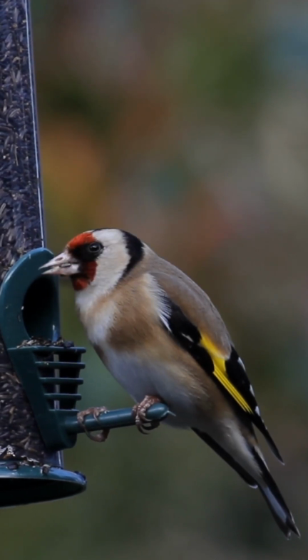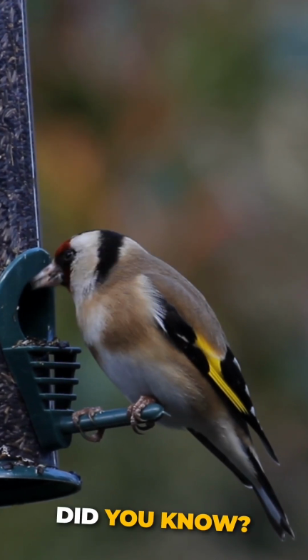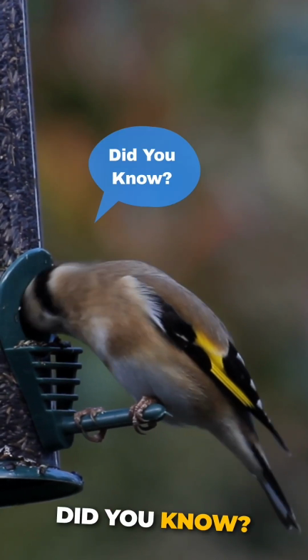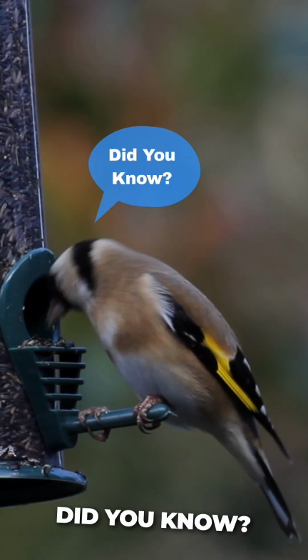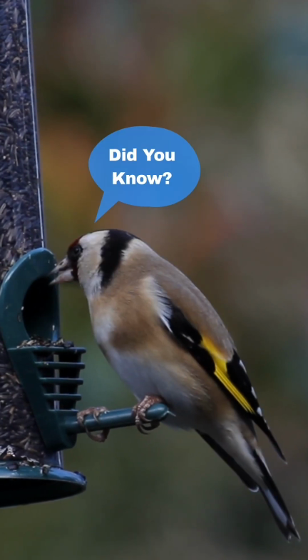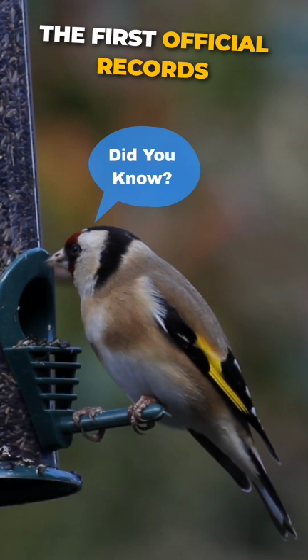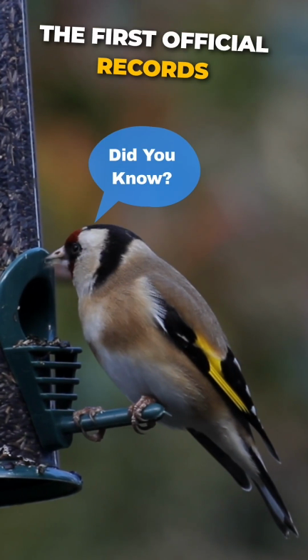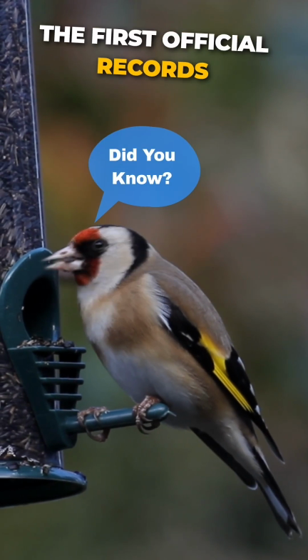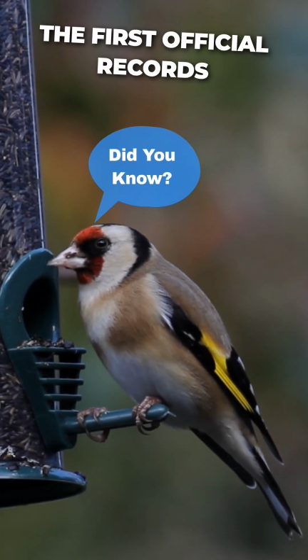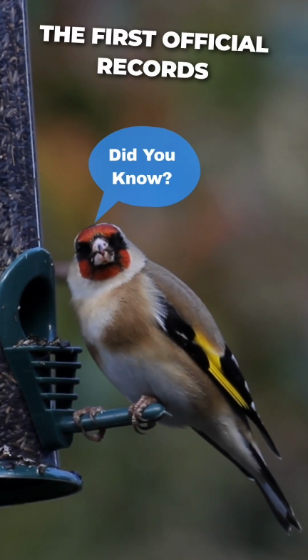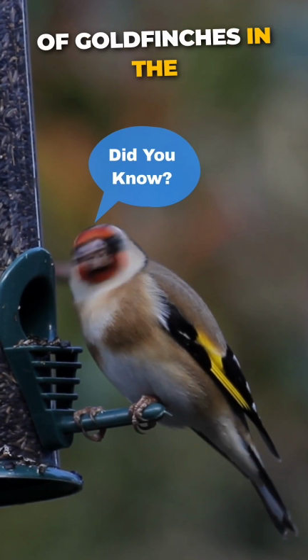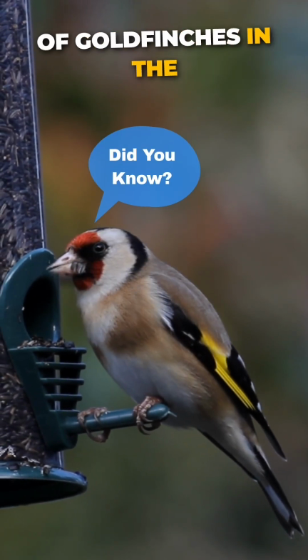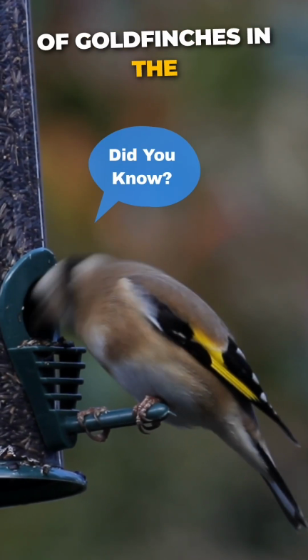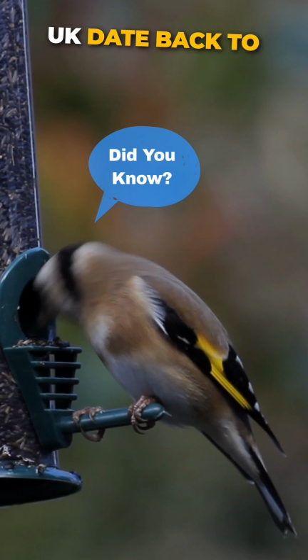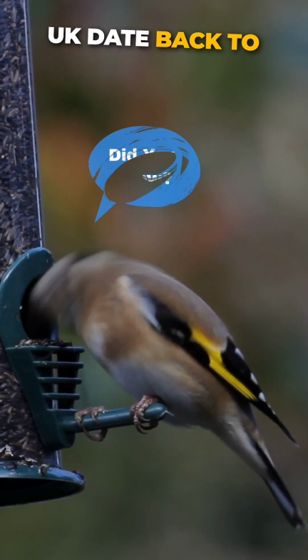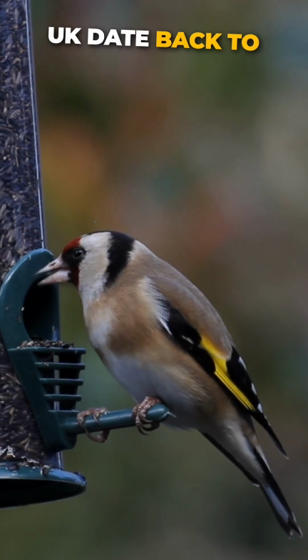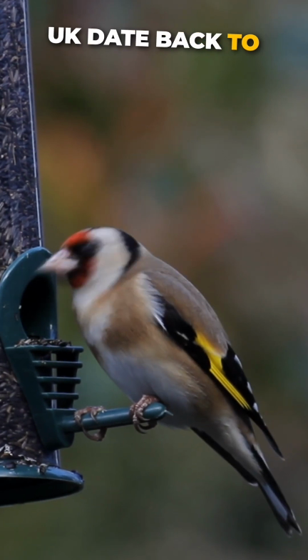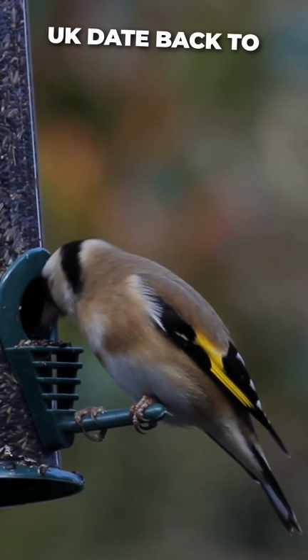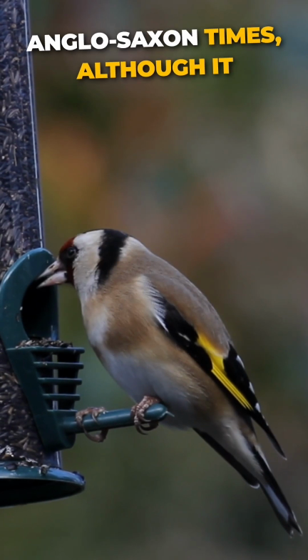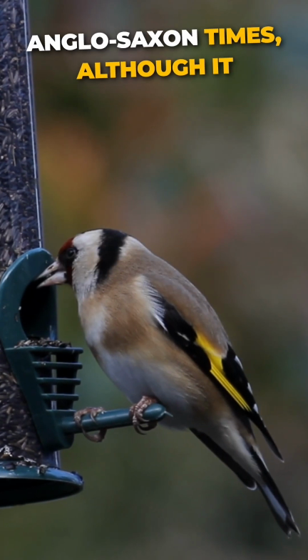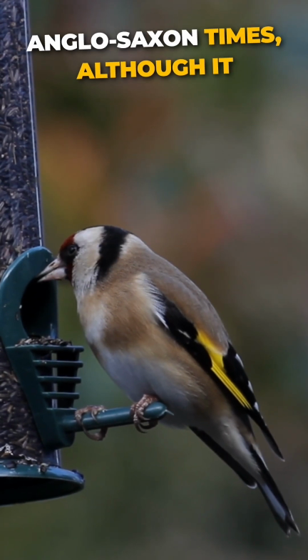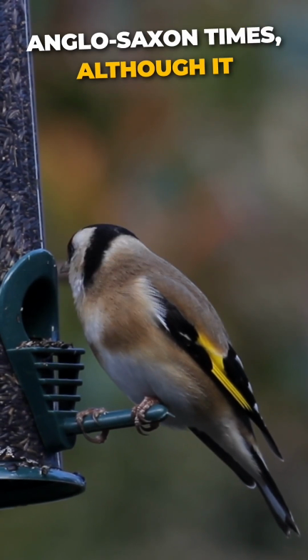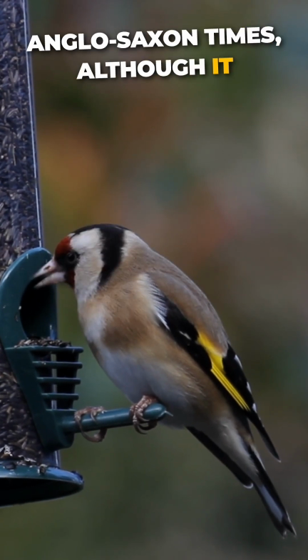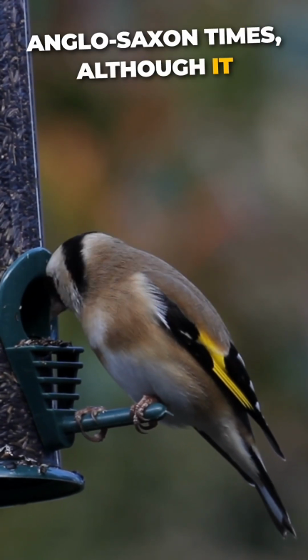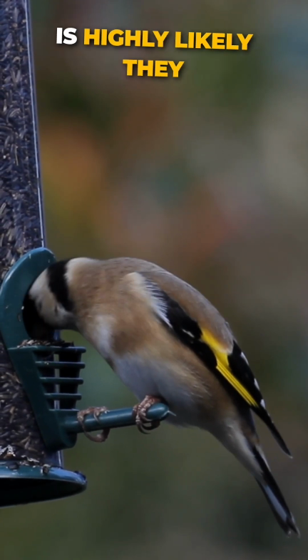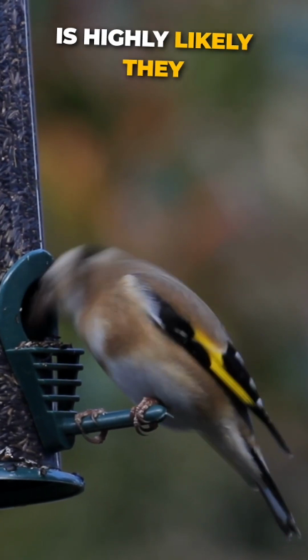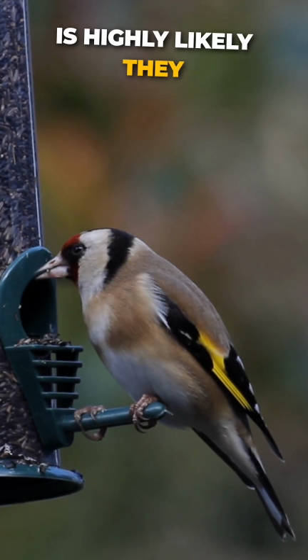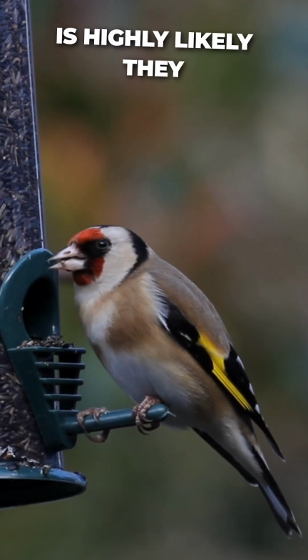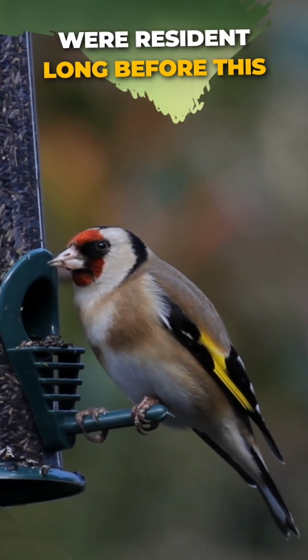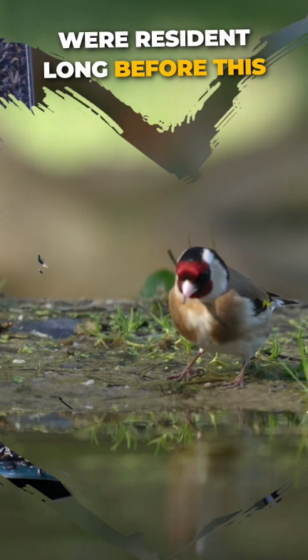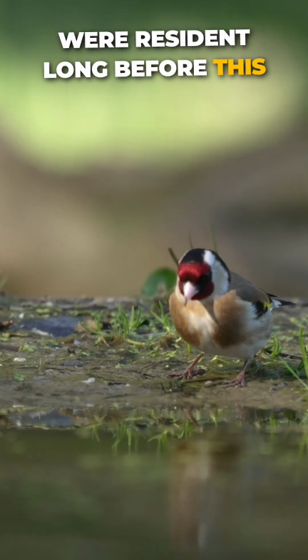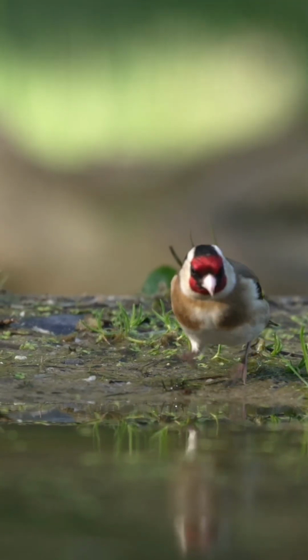Did you know? The first official records of goldfinches in the UK date back to Anglo-Saxon times, although it is highly likely they were resident long before this.